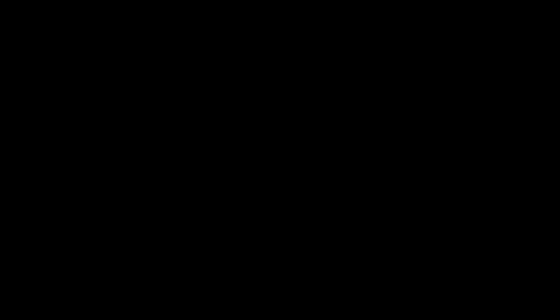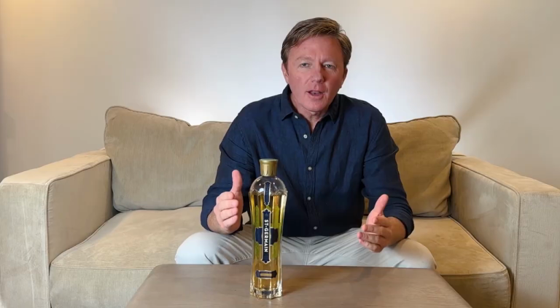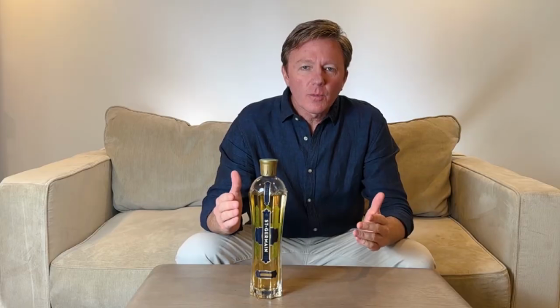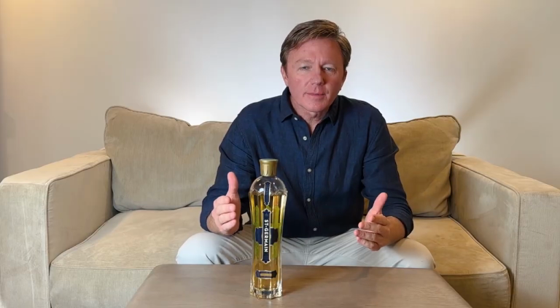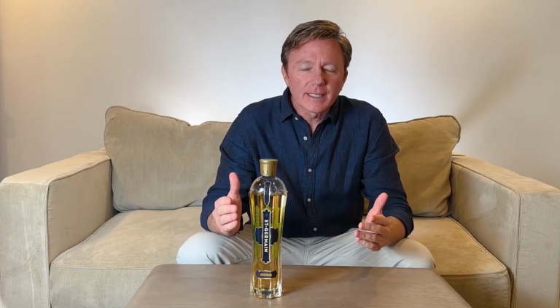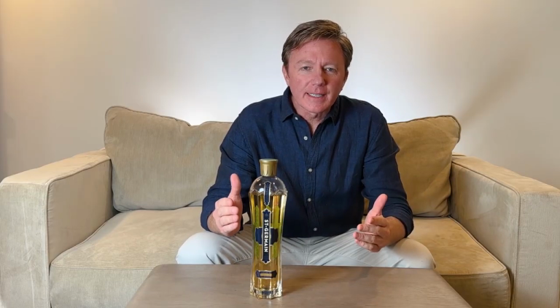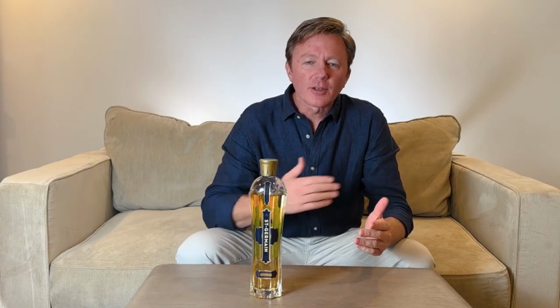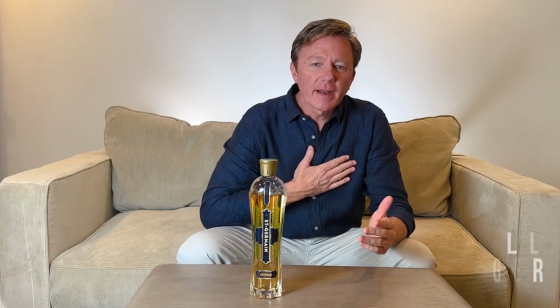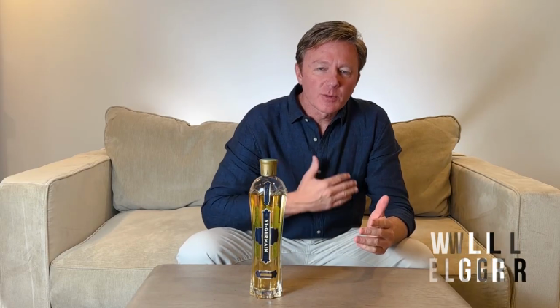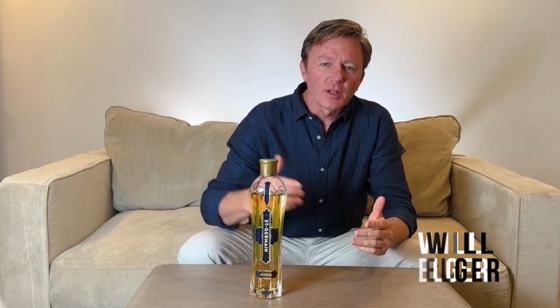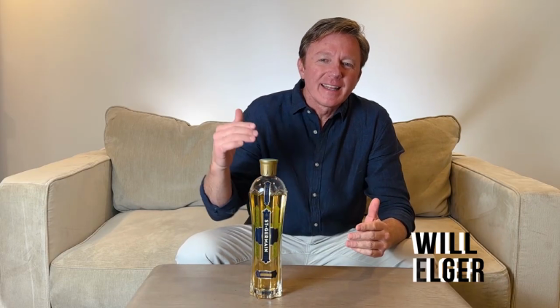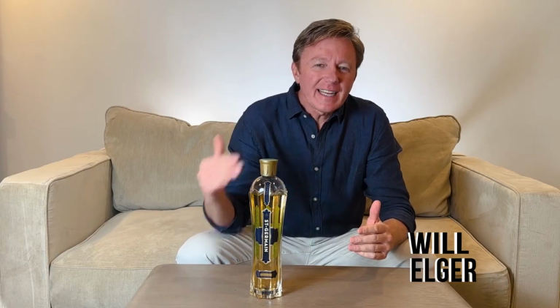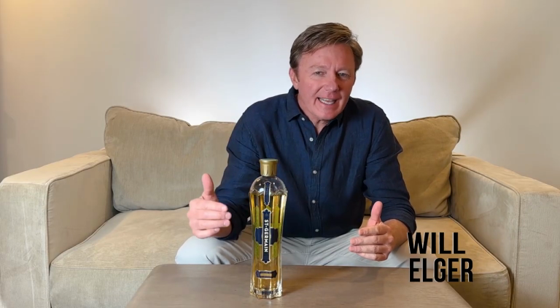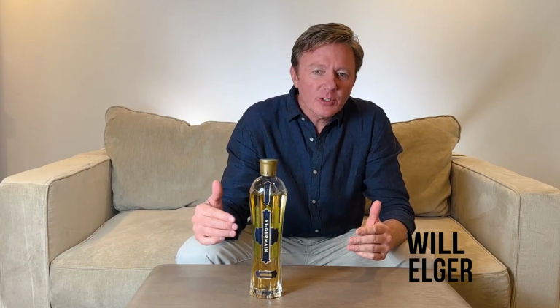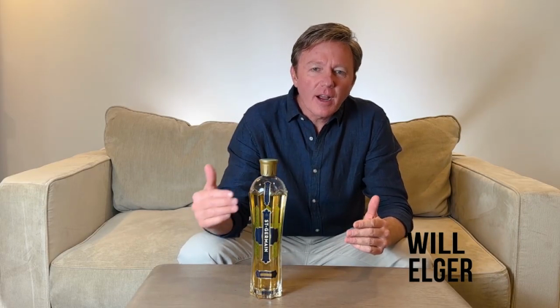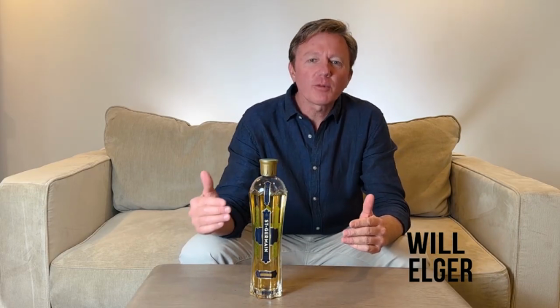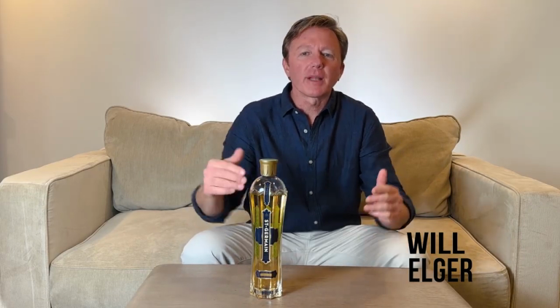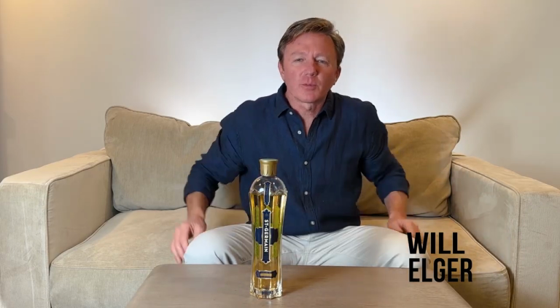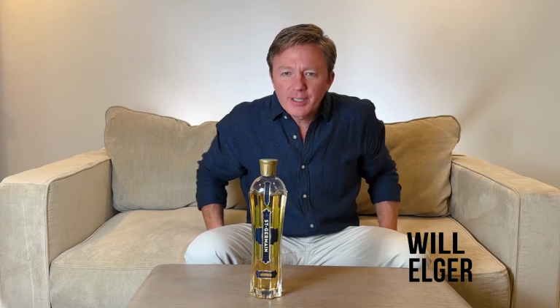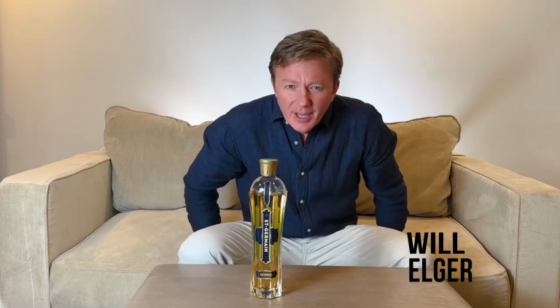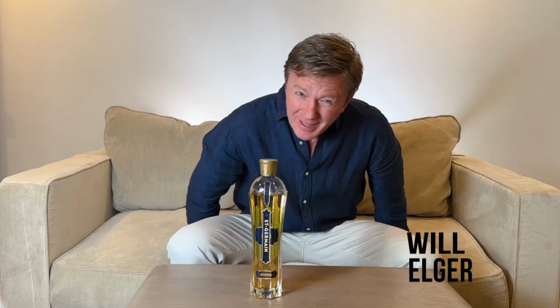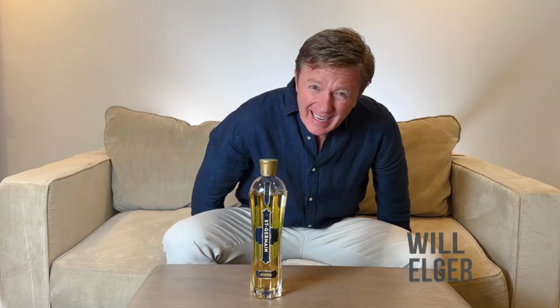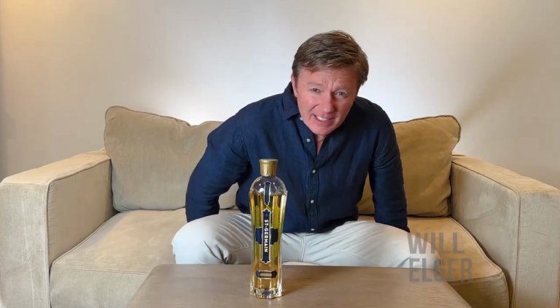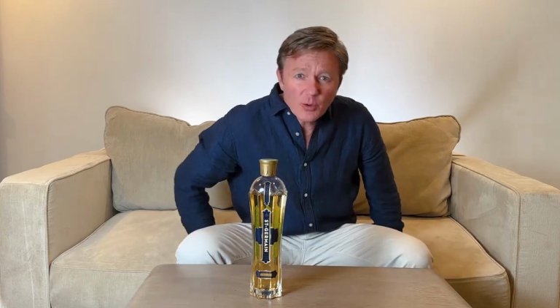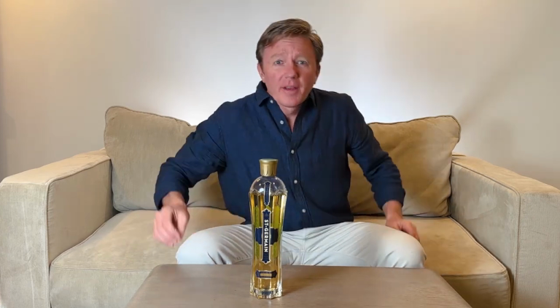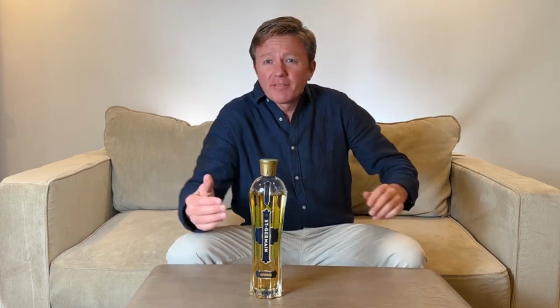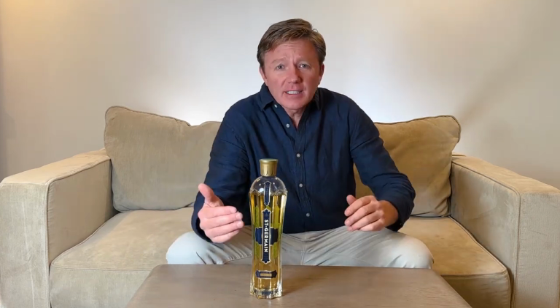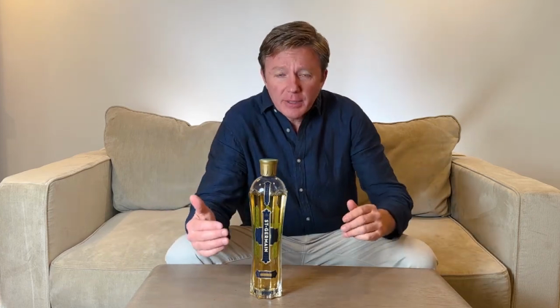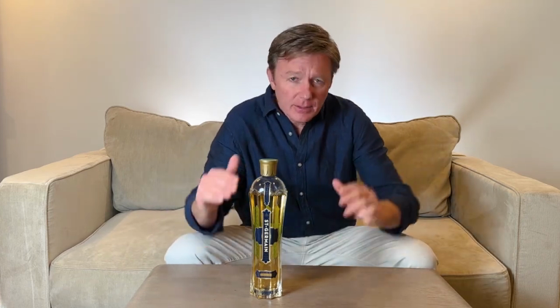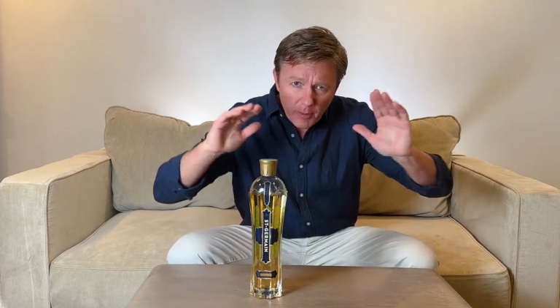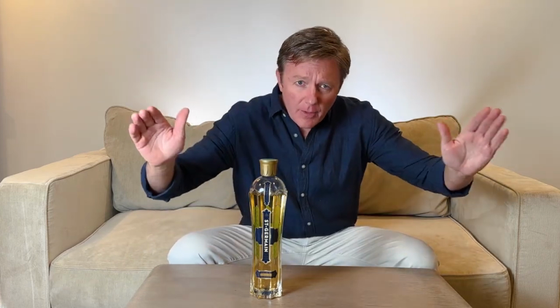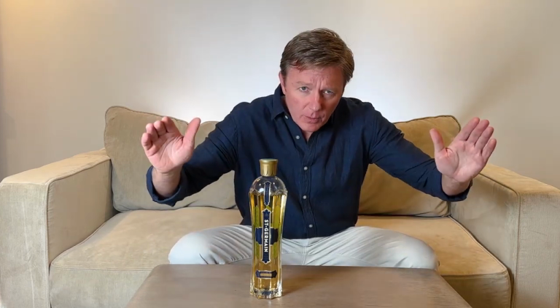Hello and welcome to The Tasting Couch. My name is Will. The Tasting Couch is a comfortable place where you can relax and enjoy fine spirits from around the world.